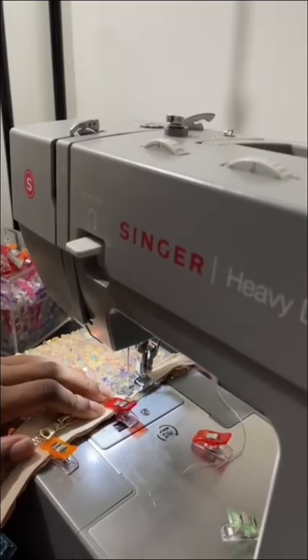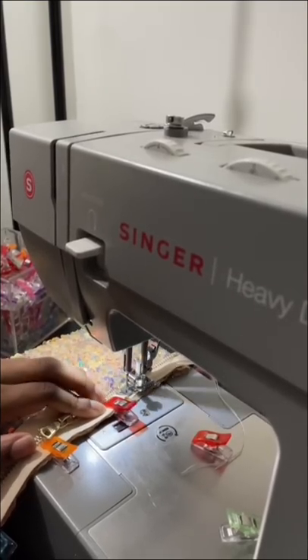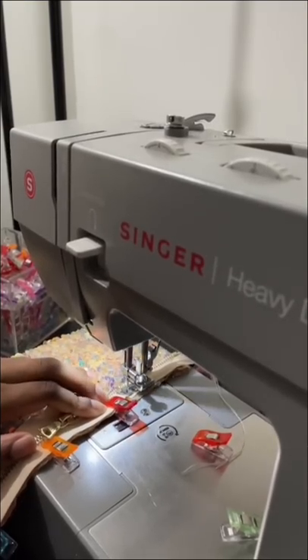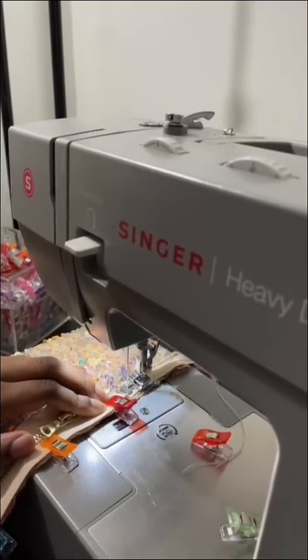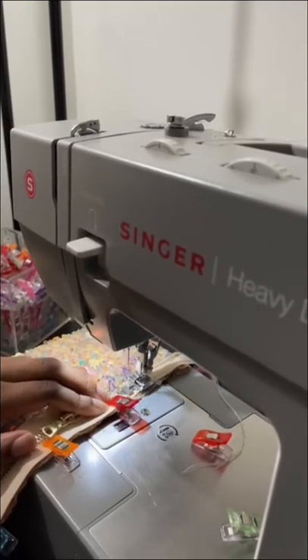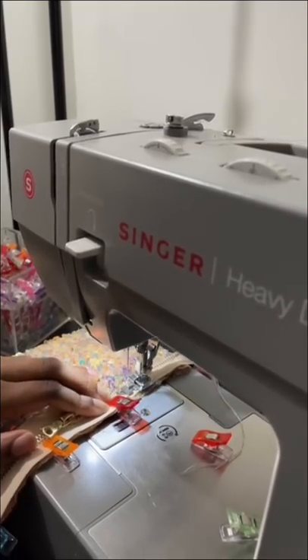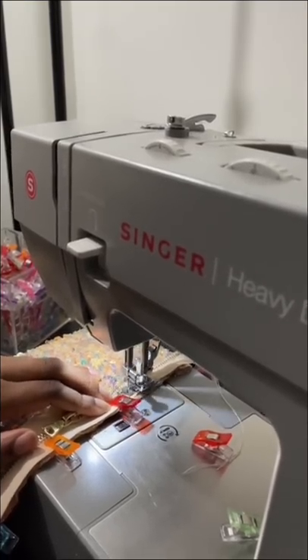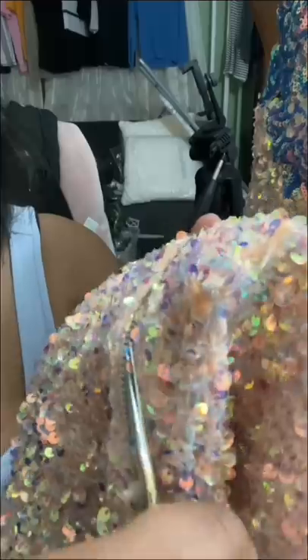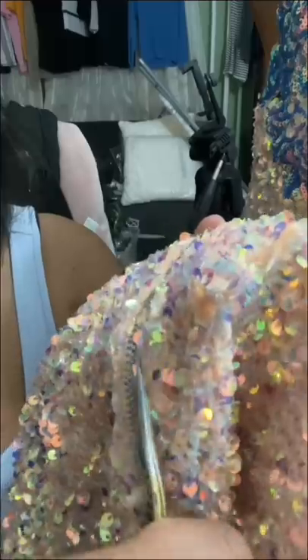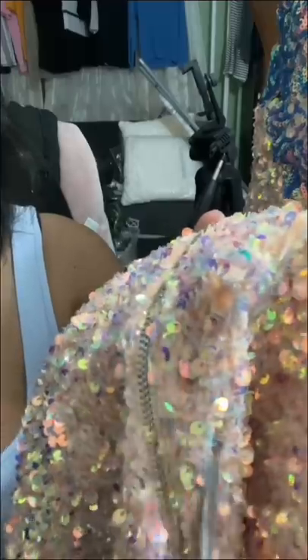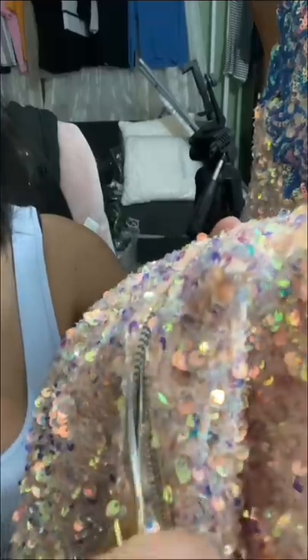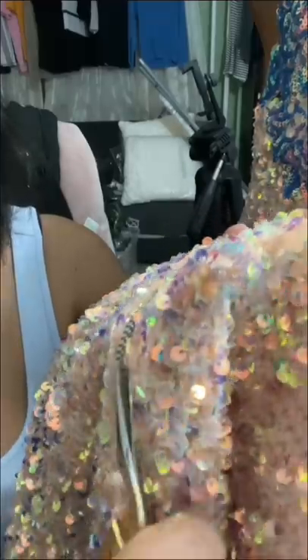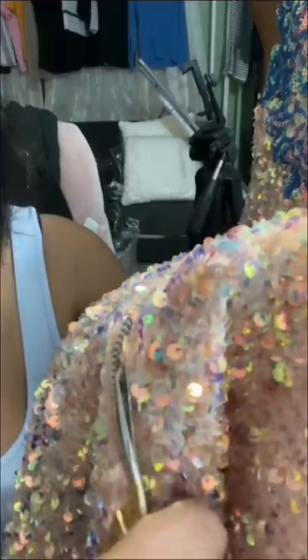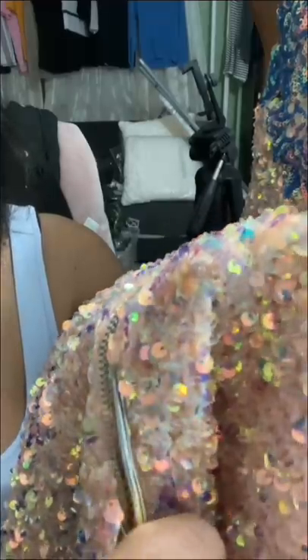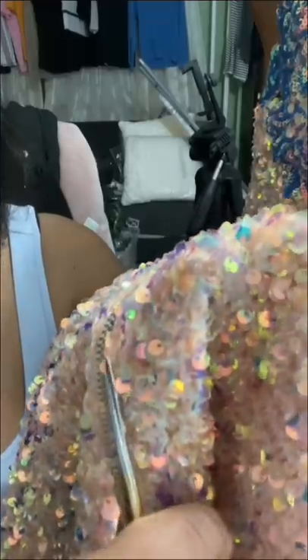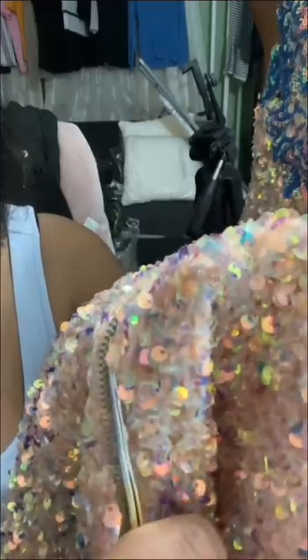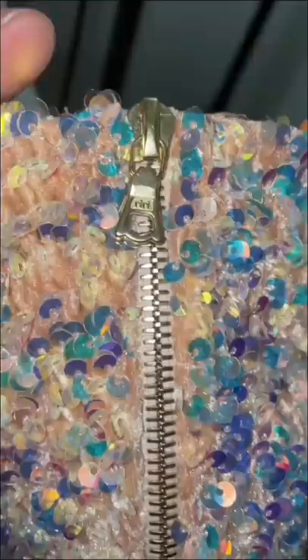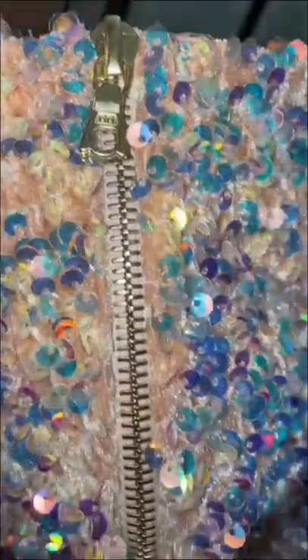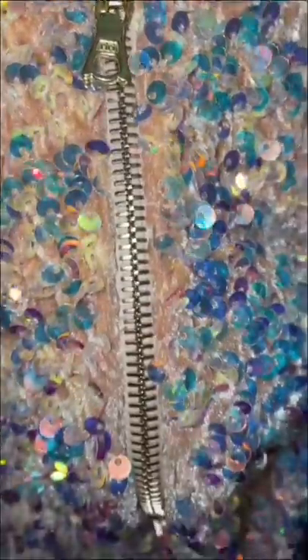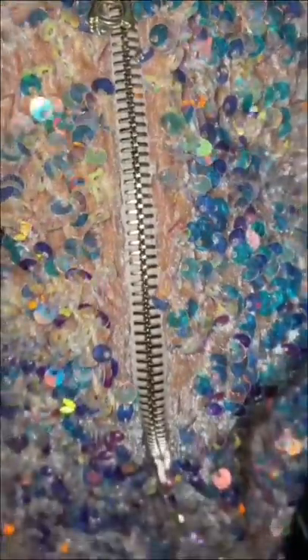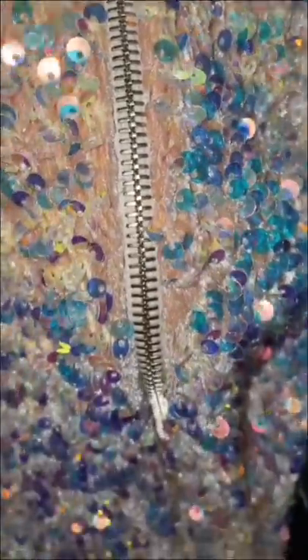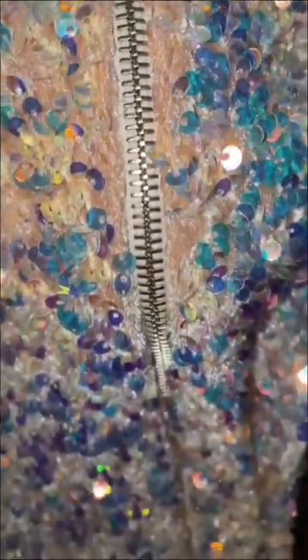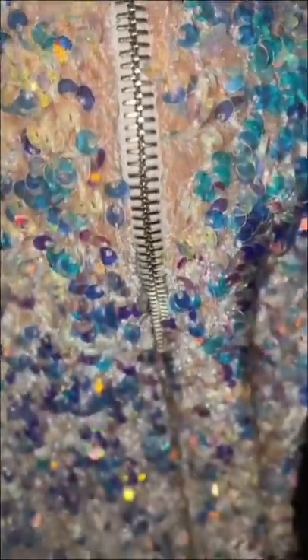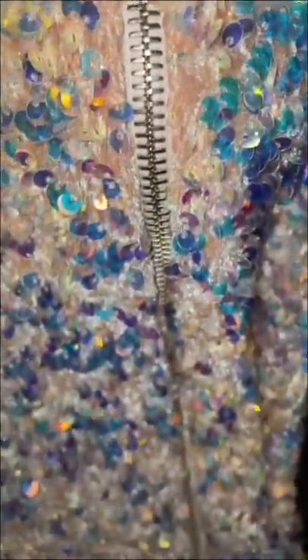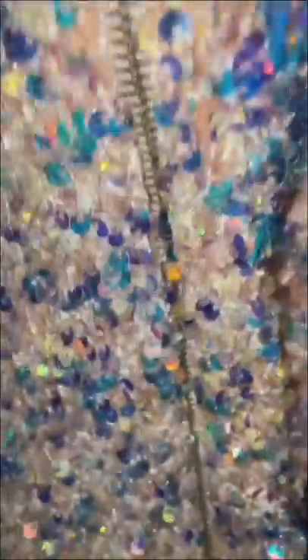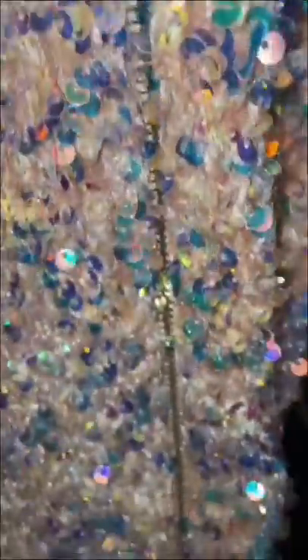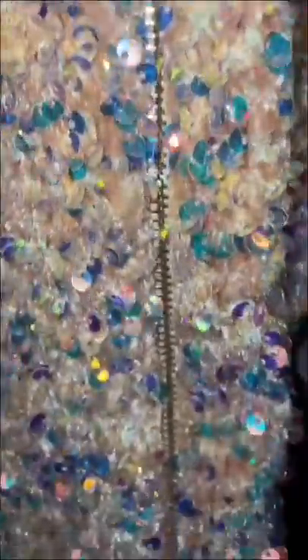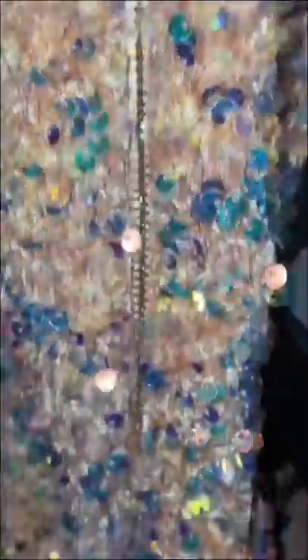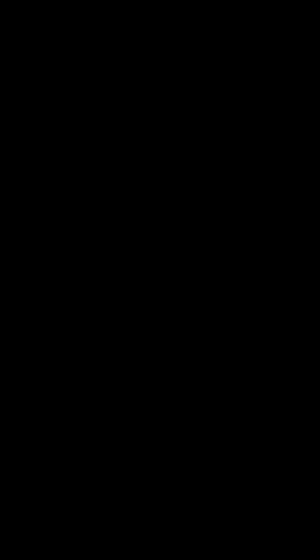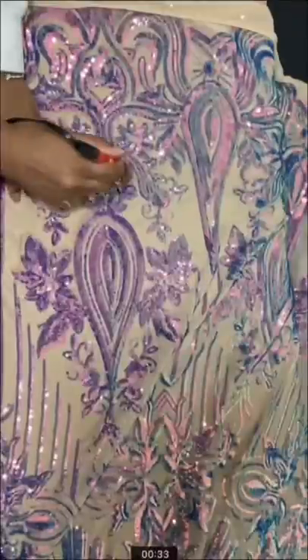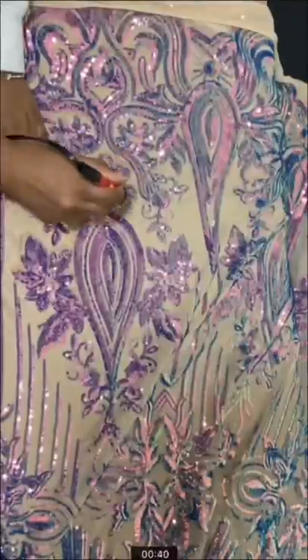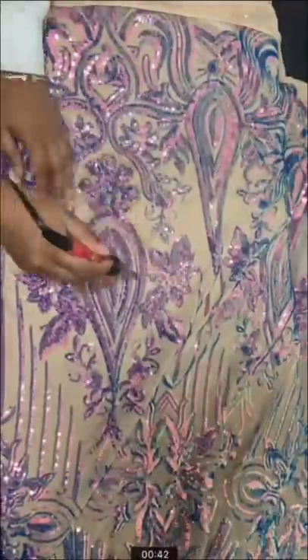I didn't want my client to have any complications so I'm cutting away the sequins so that it doesn't get in the way of the zipper. This is how it looks. Now to get started on the front because it's a little bit more complex.